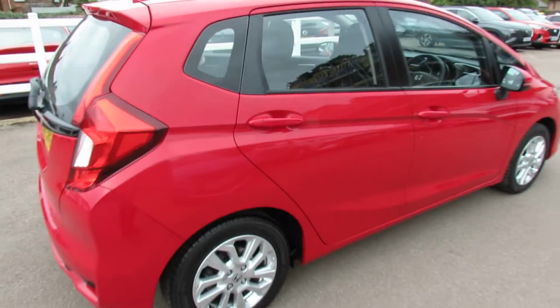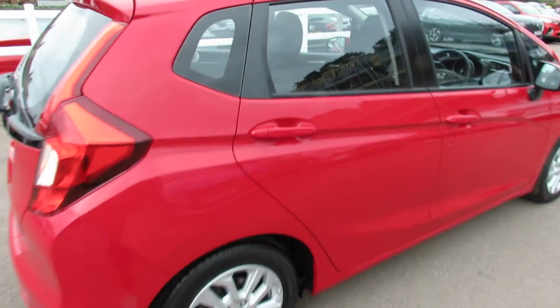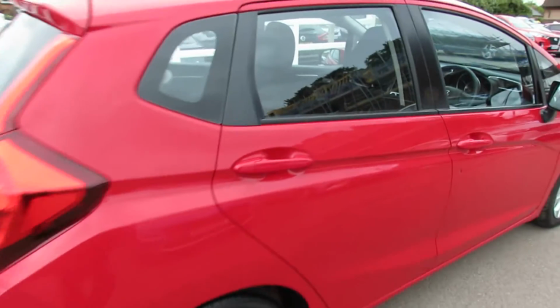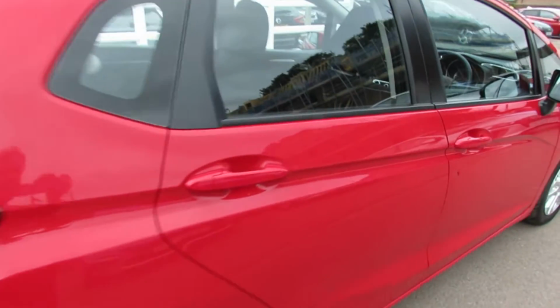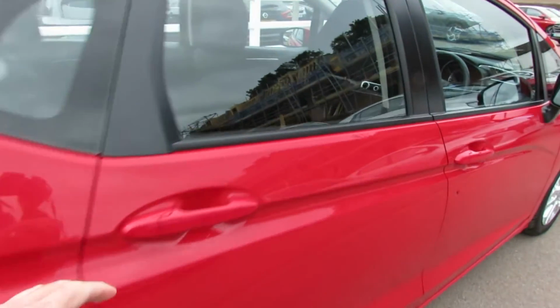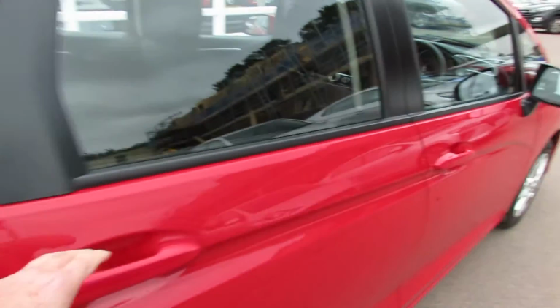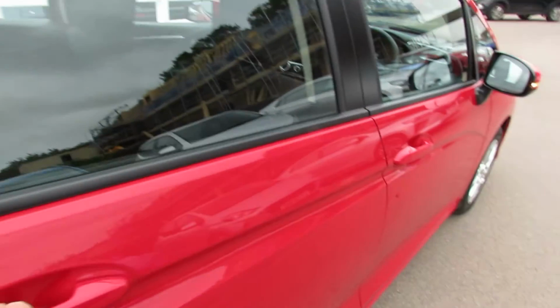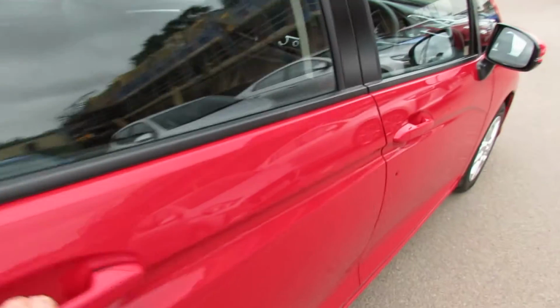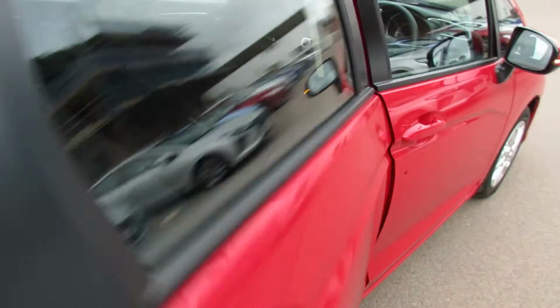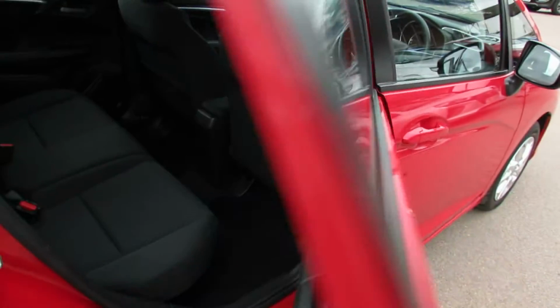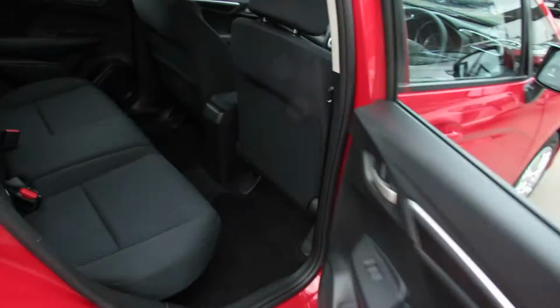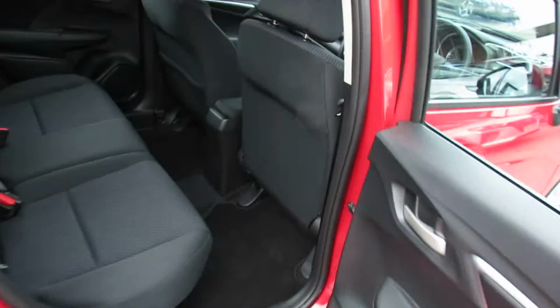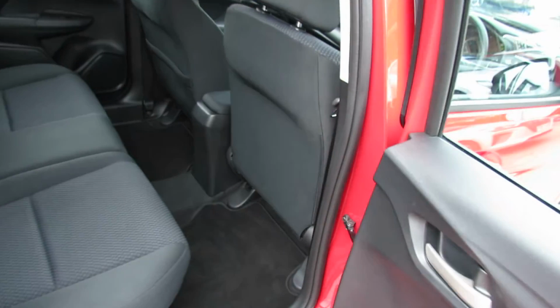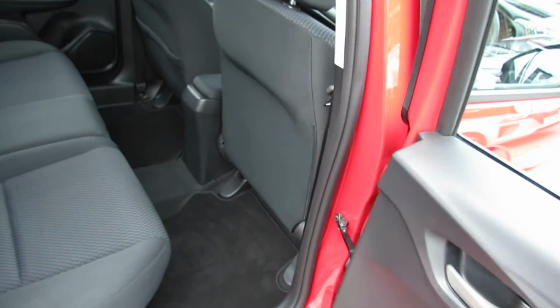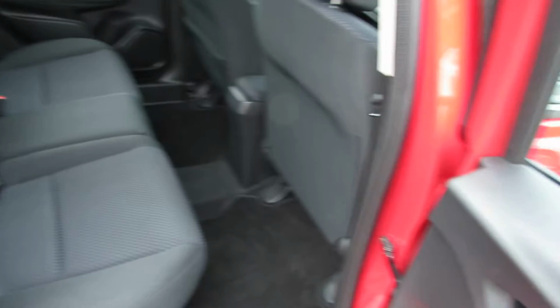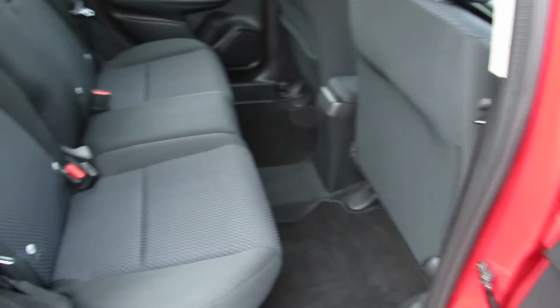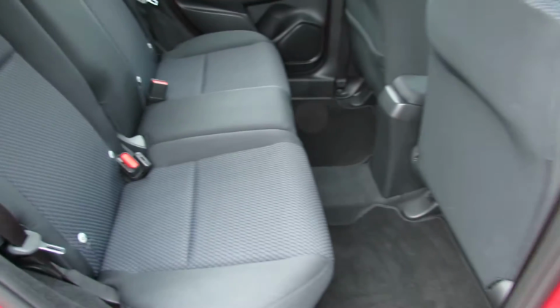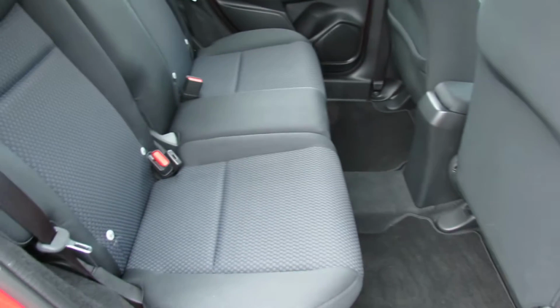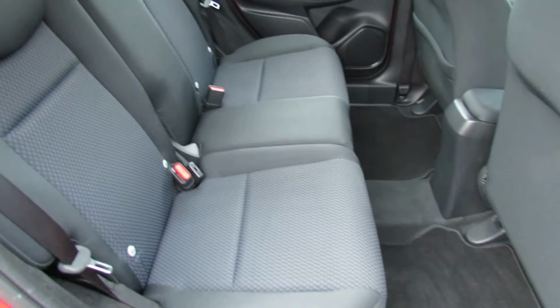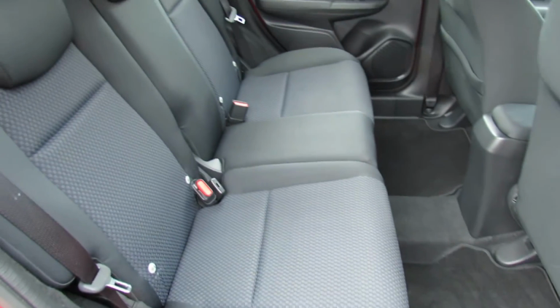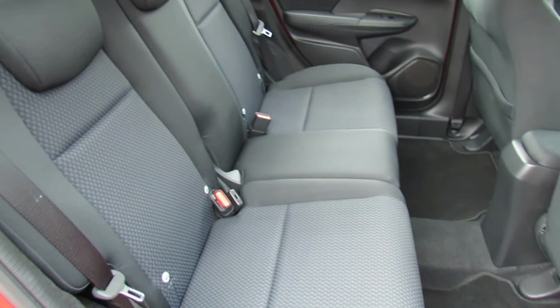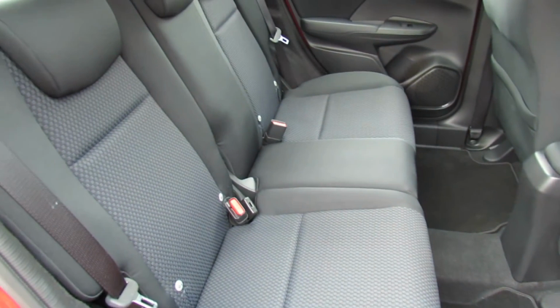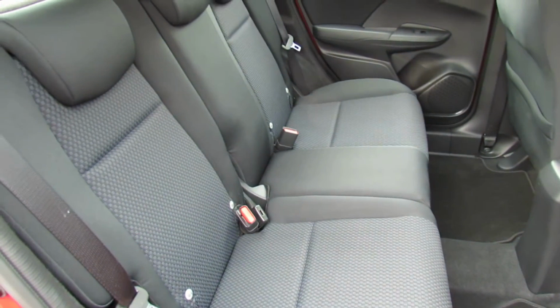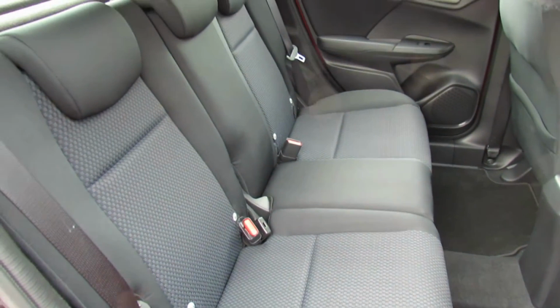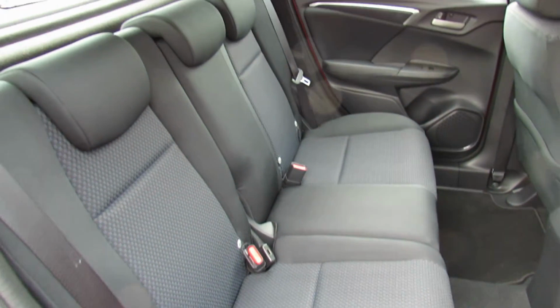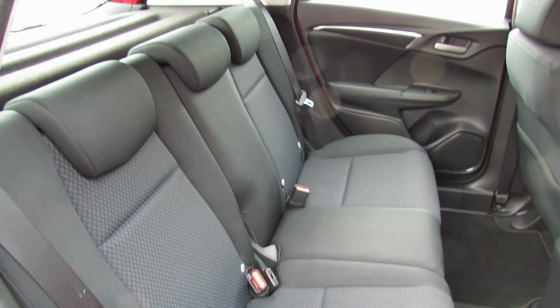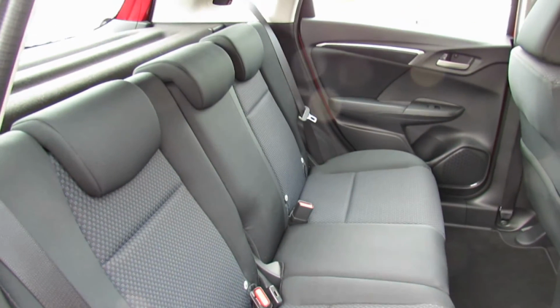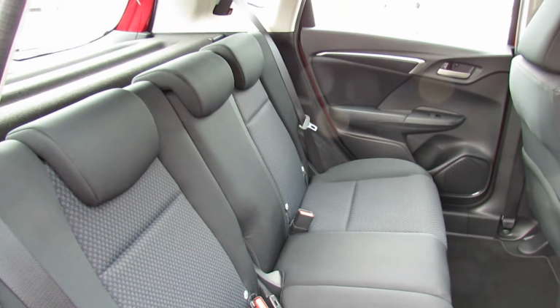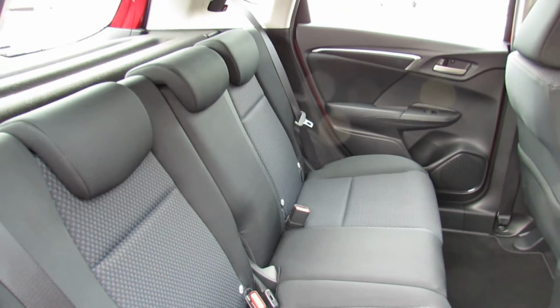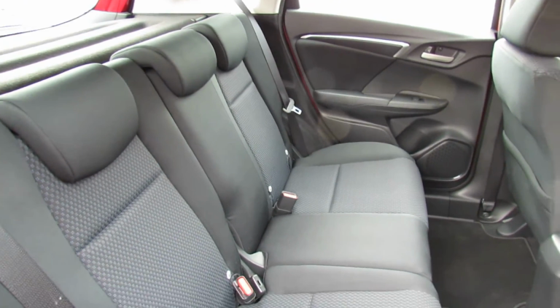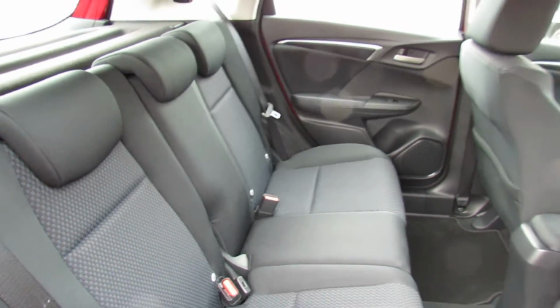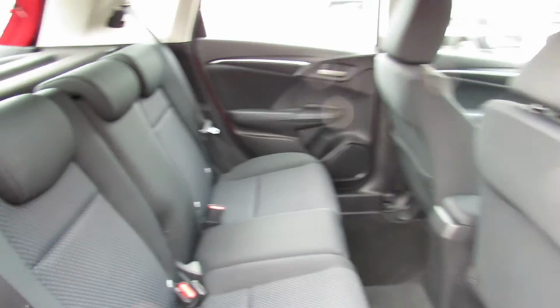Let's go on to the interior because again as you can see there's lots of space in there. All very nicely kept, this car, and three proper seat belts.